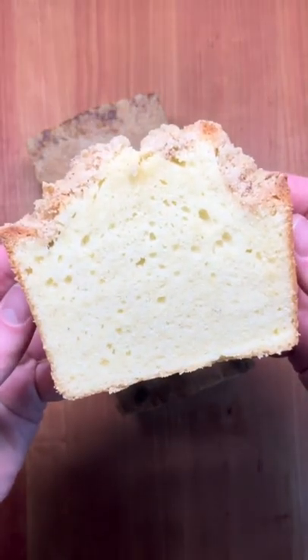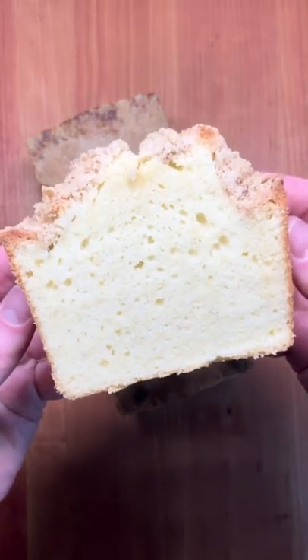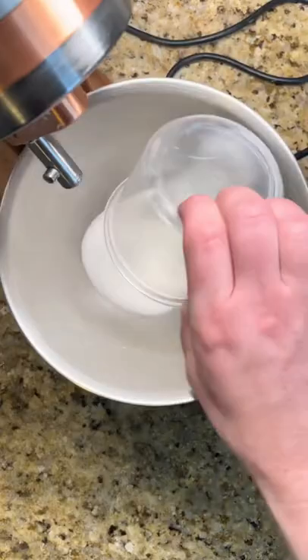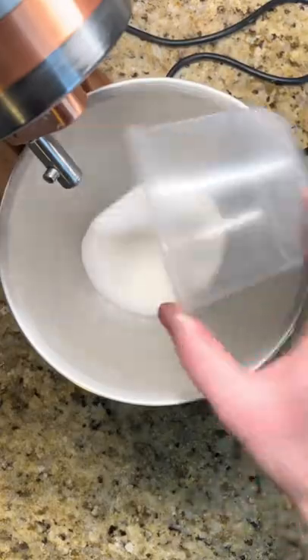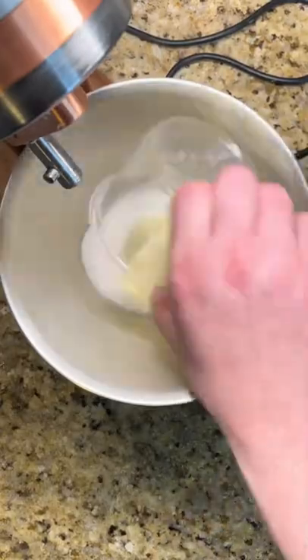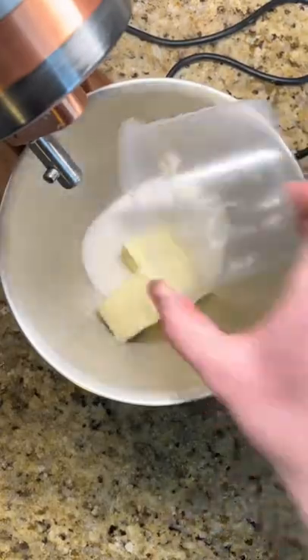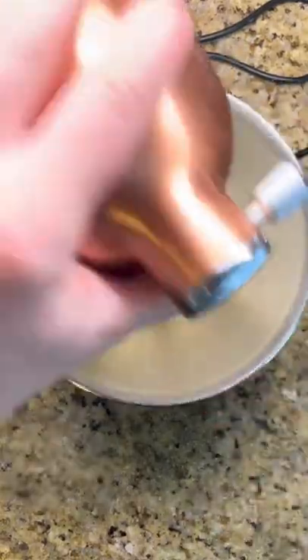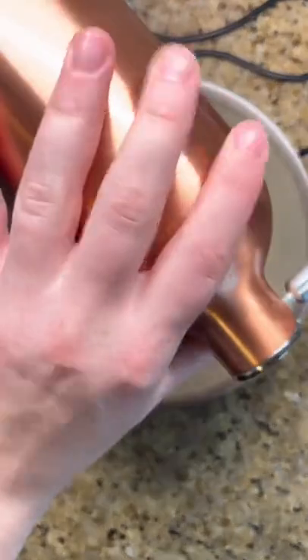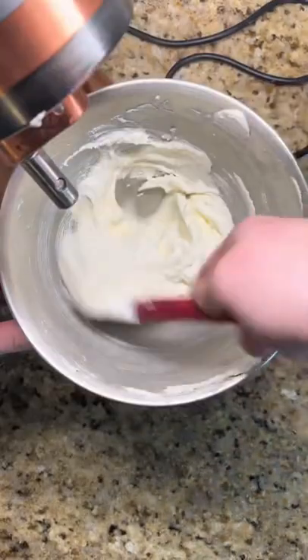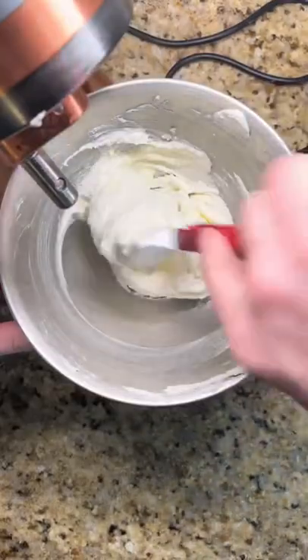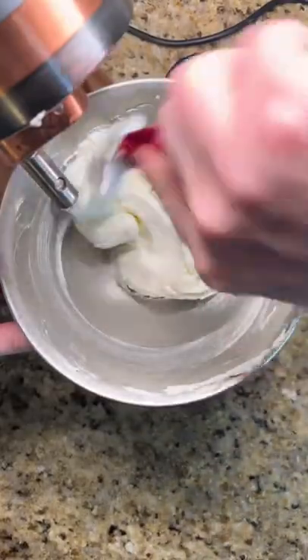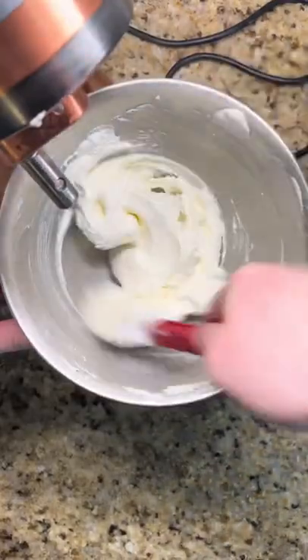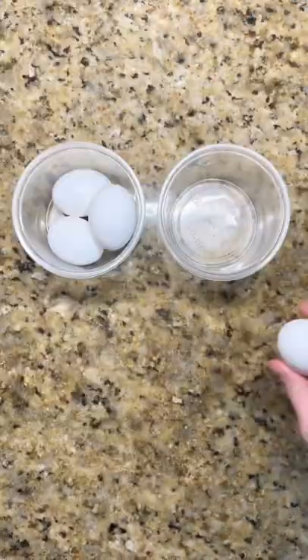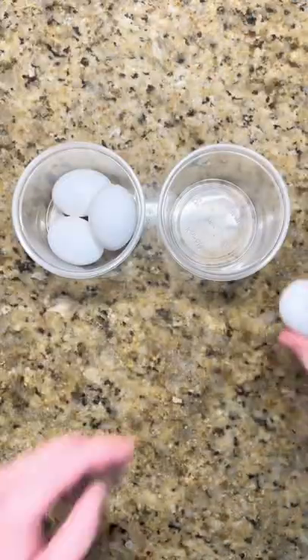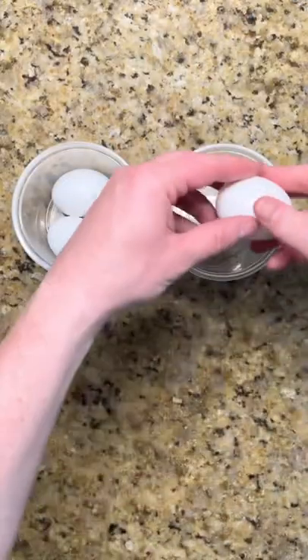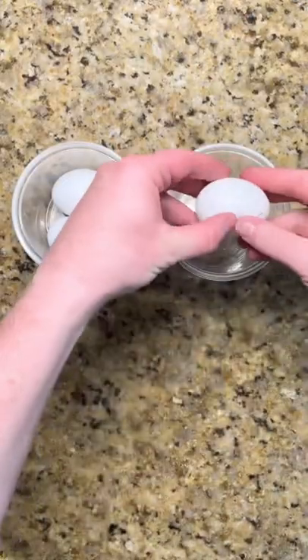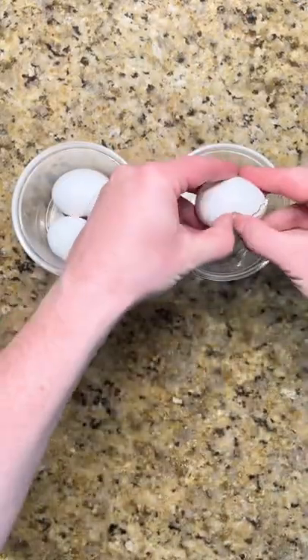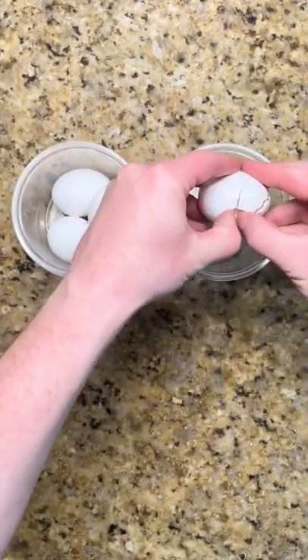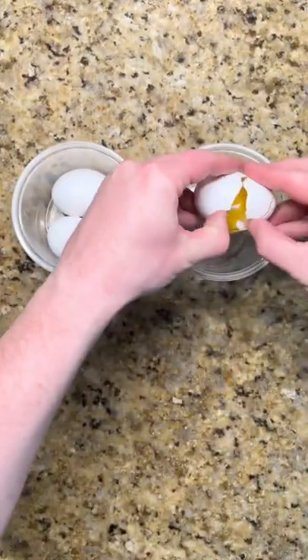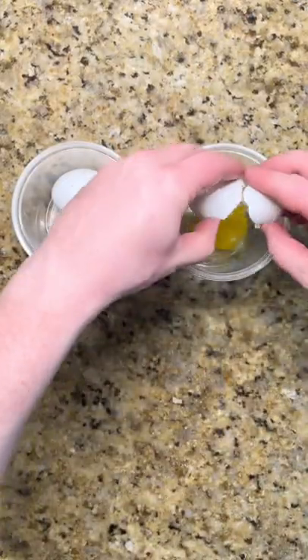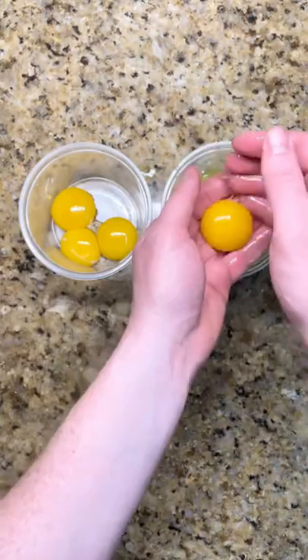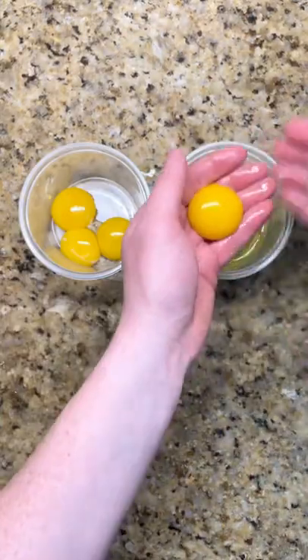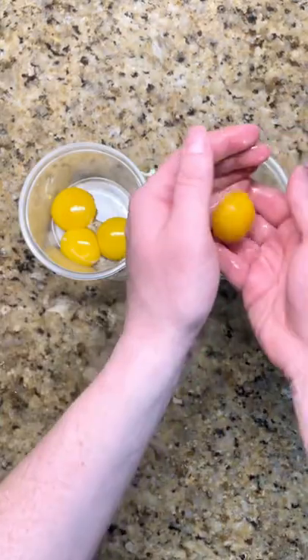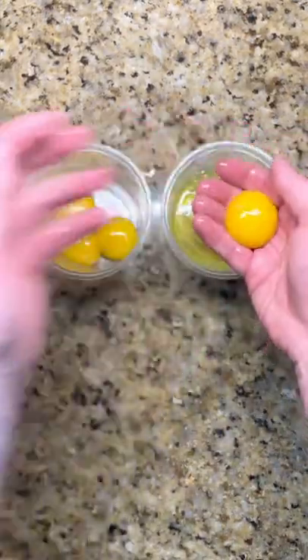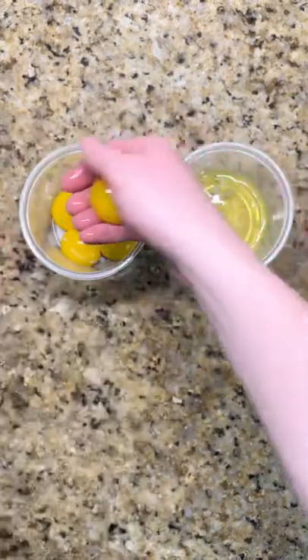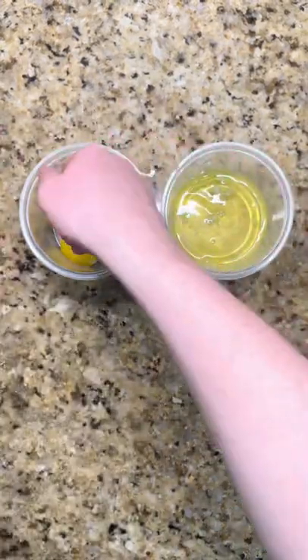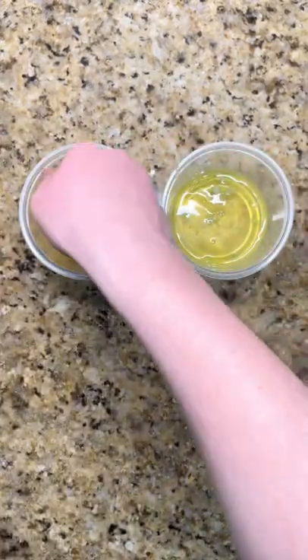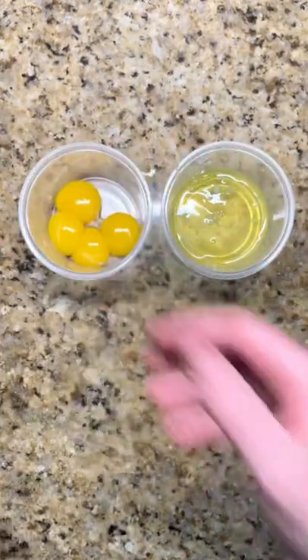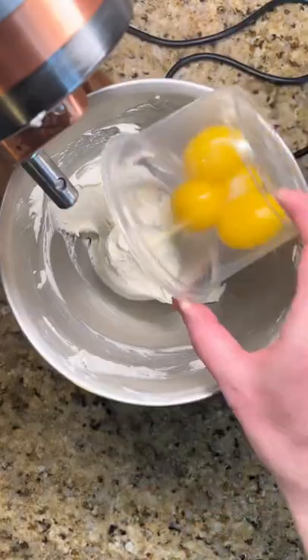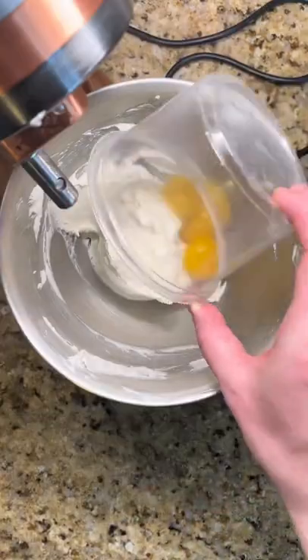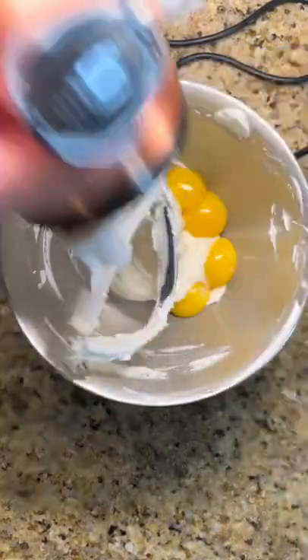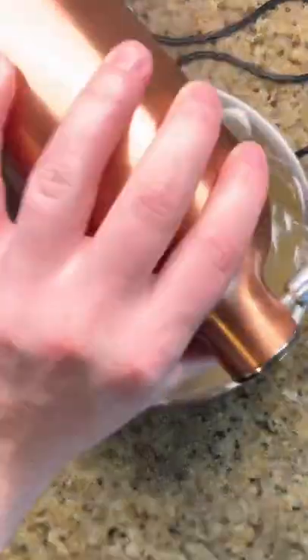Start by creaming butter and sugar together until light and fluffy. To lighten the cake up, separate the eggs and save the whites for later. Add the yolks, mix, and finish by mixing in the flour.